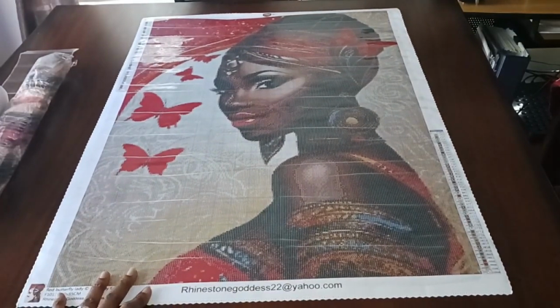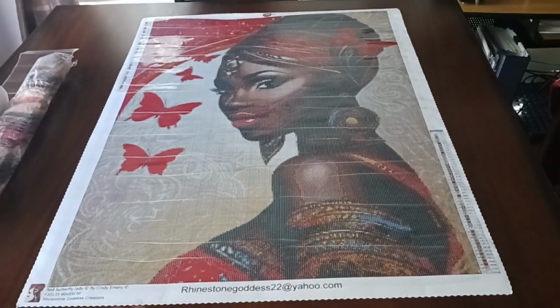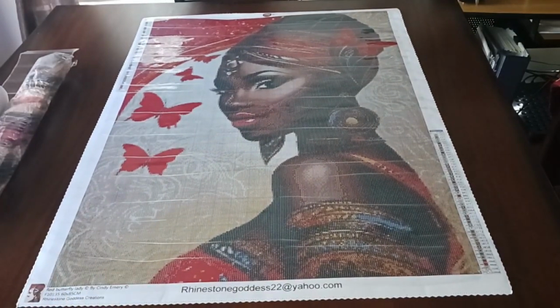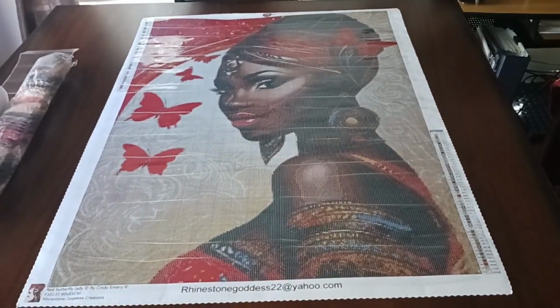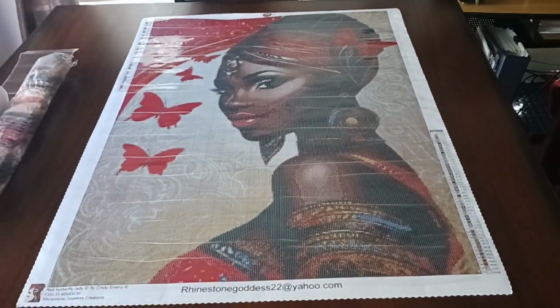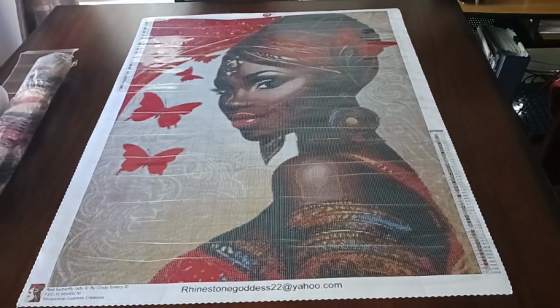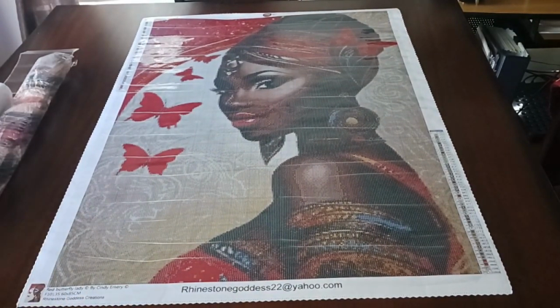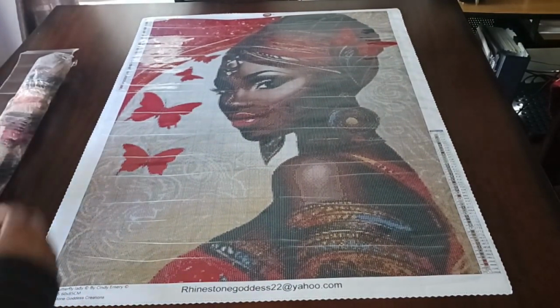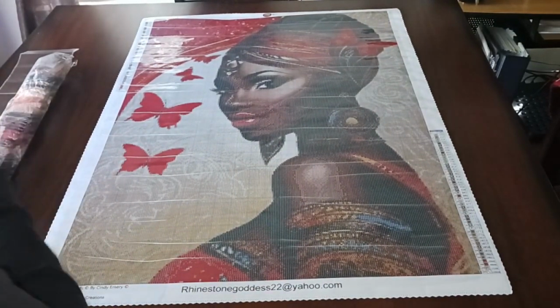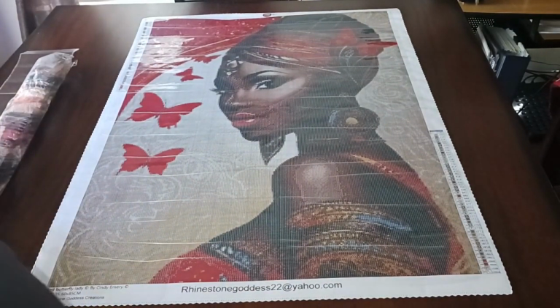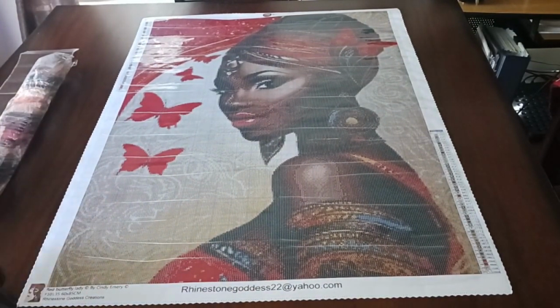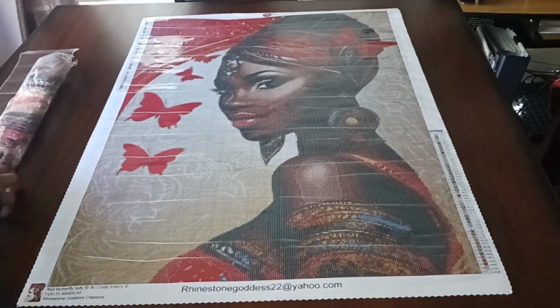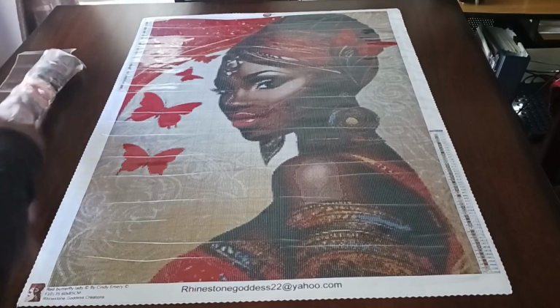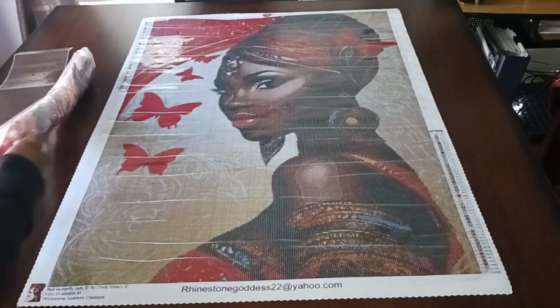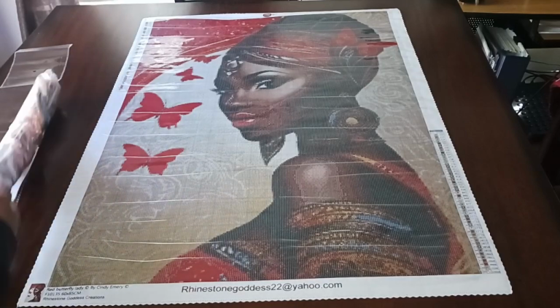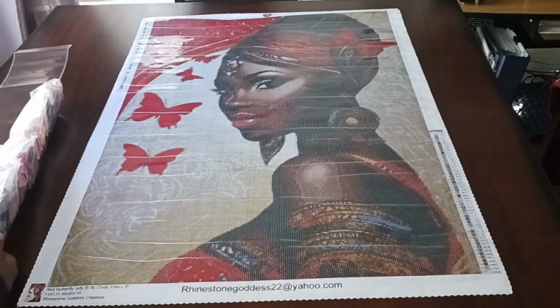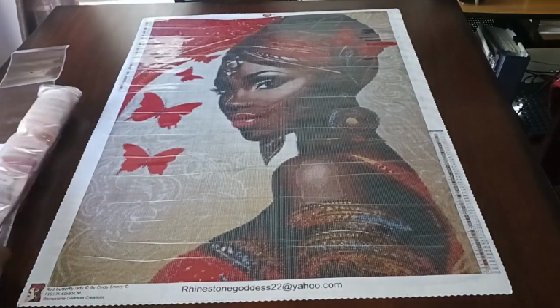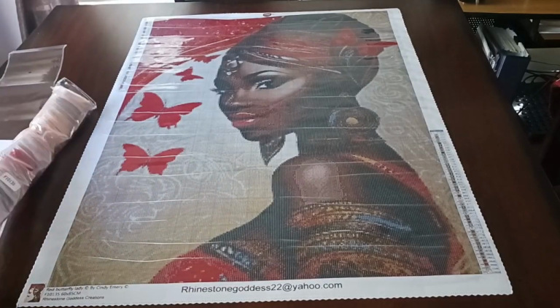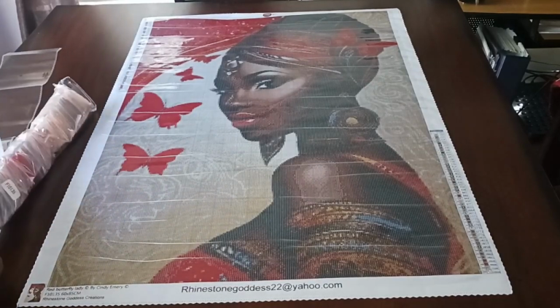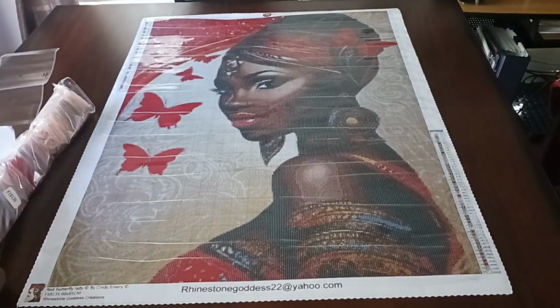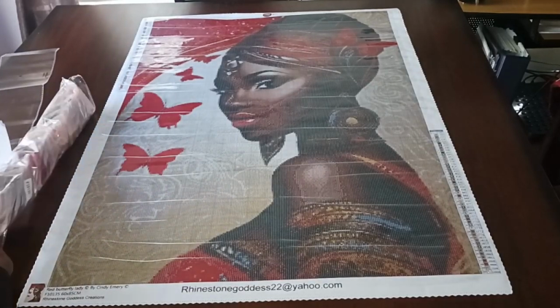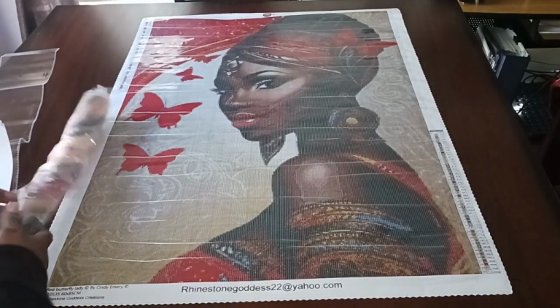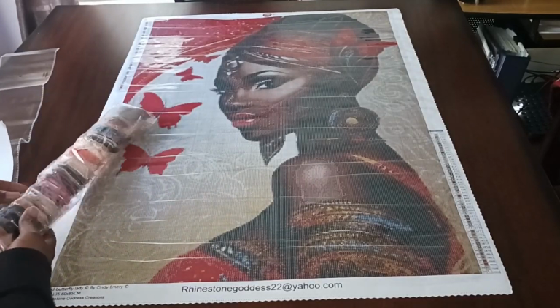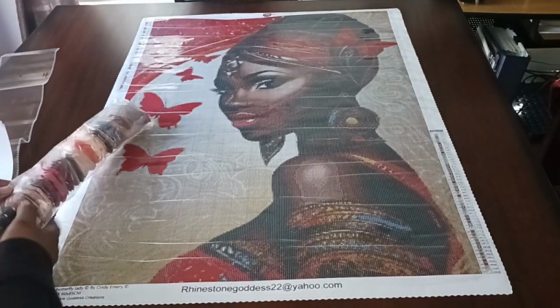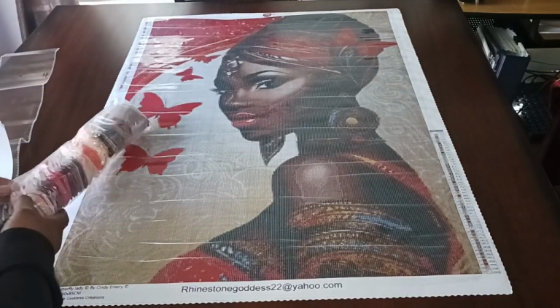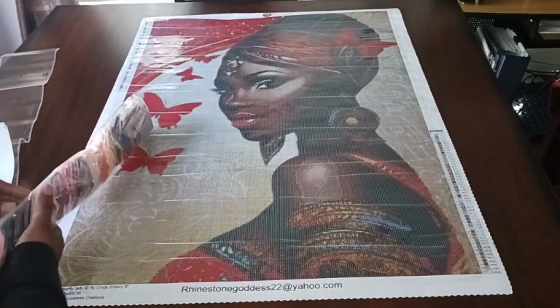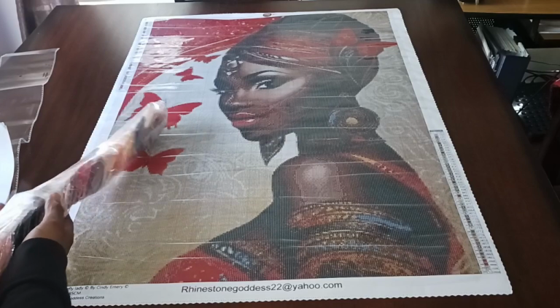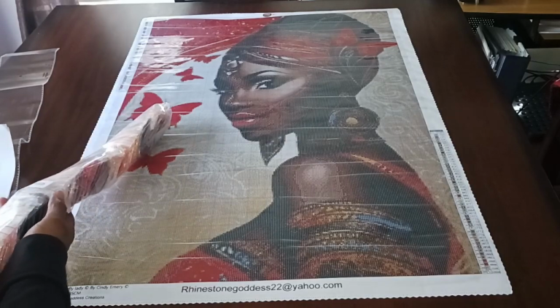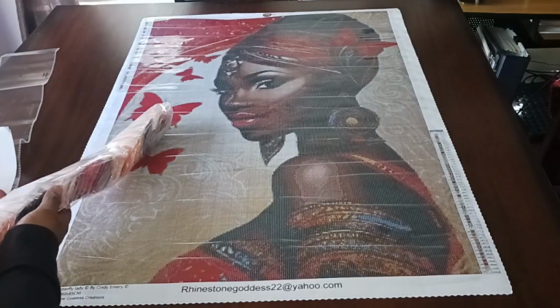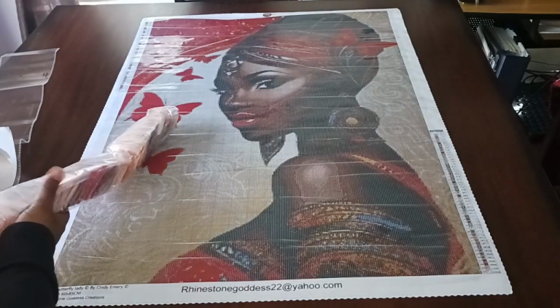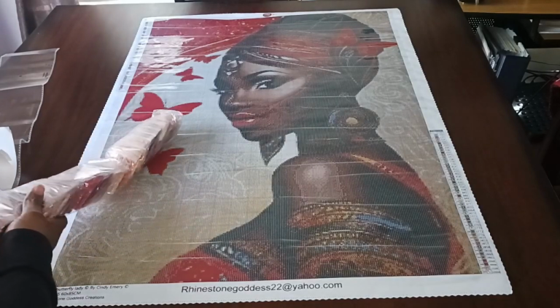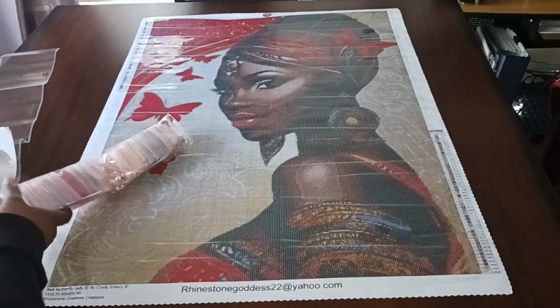Let's put this back up for your viewing pleasure. In the meantime, we're going to pull out those drills. We're going to start with the AB drills — we have four of them.